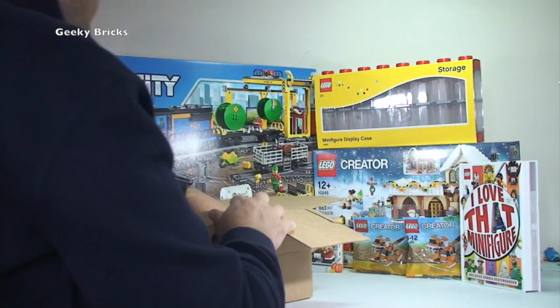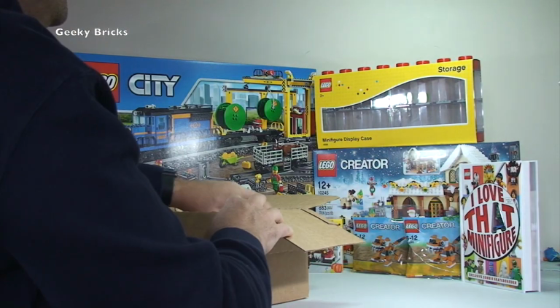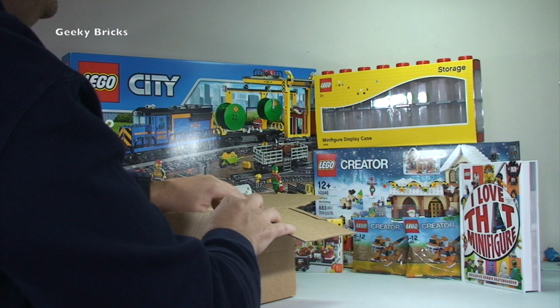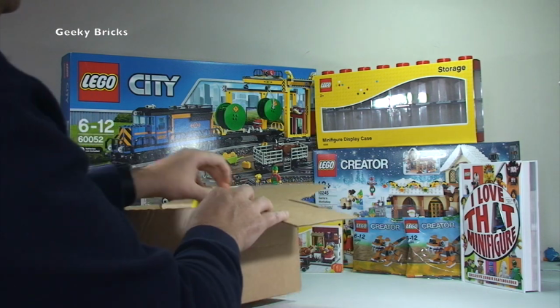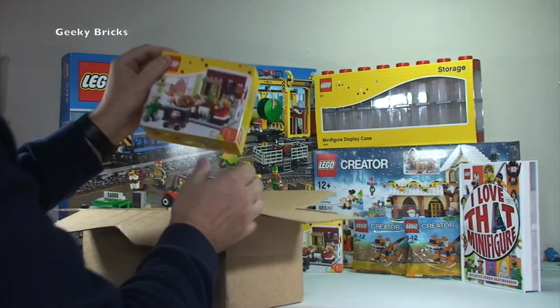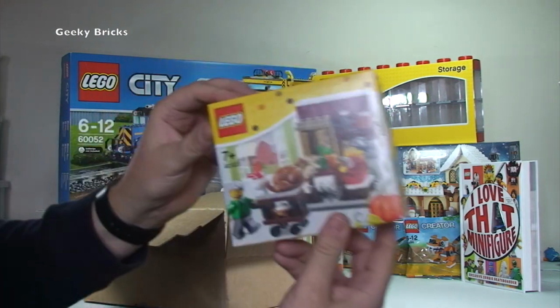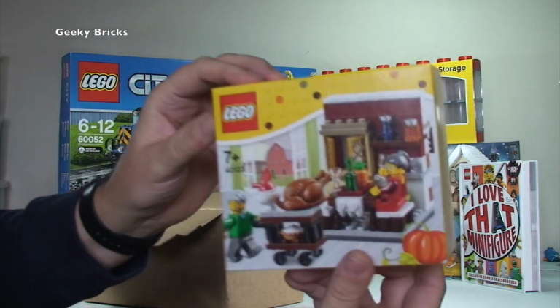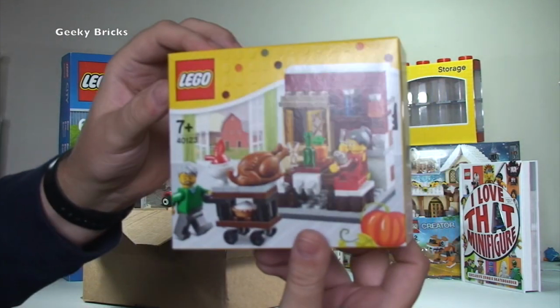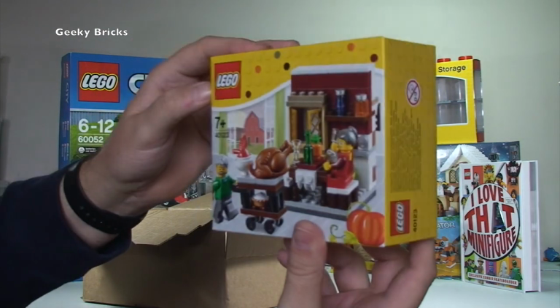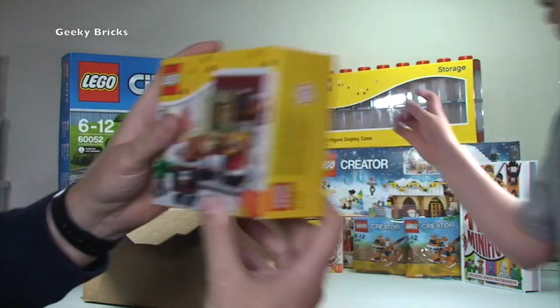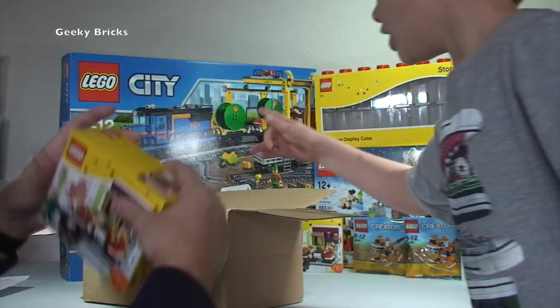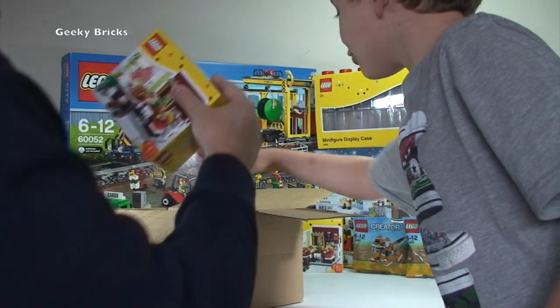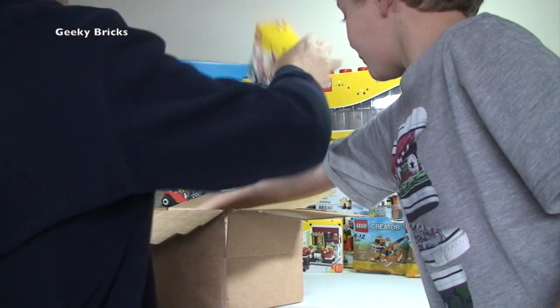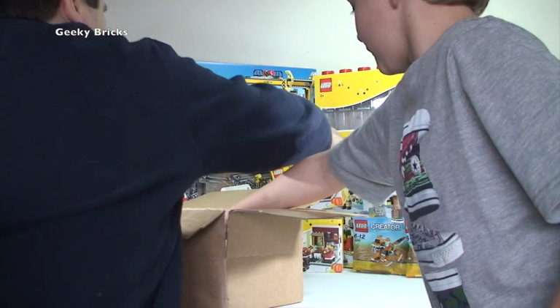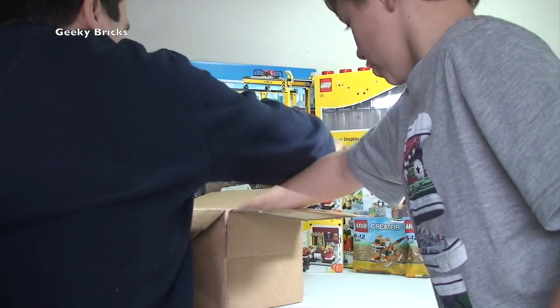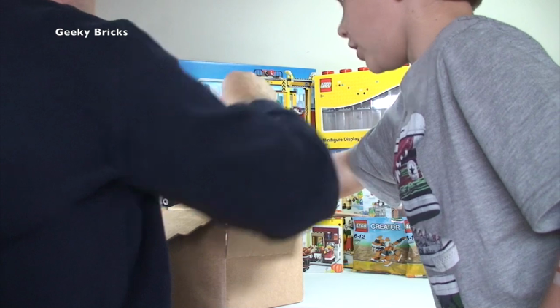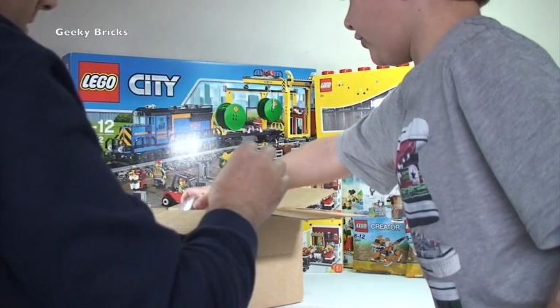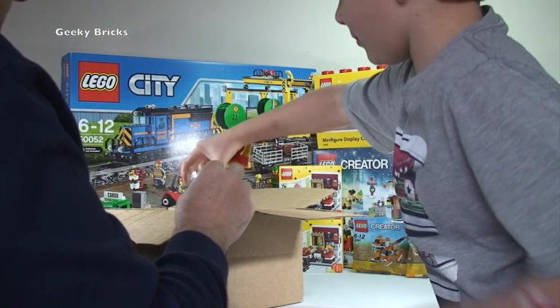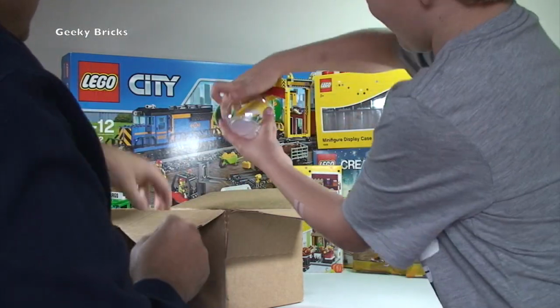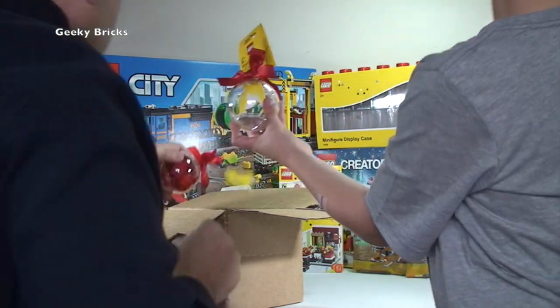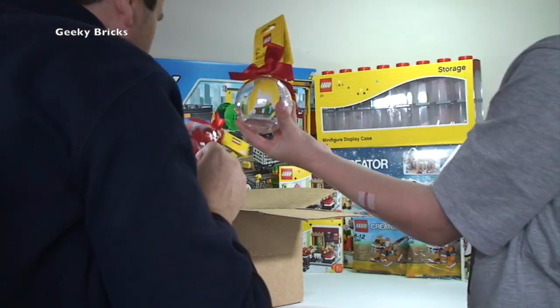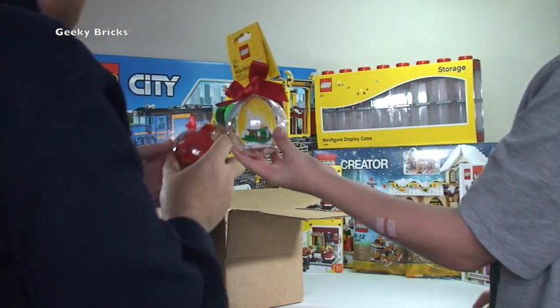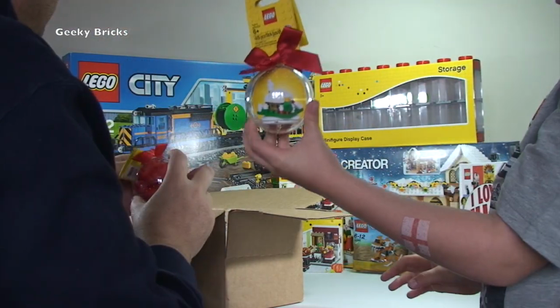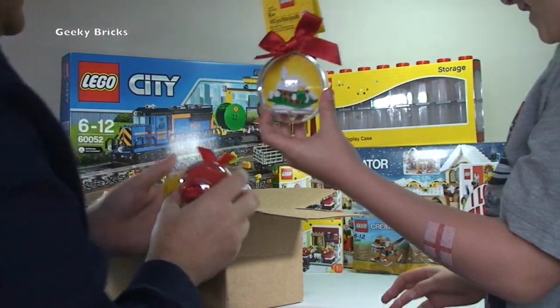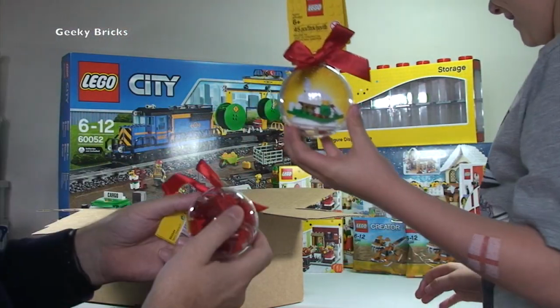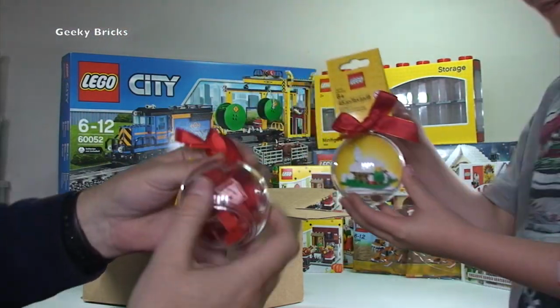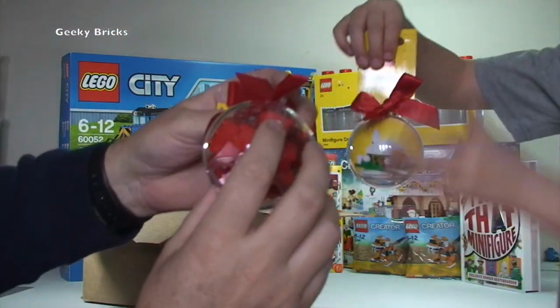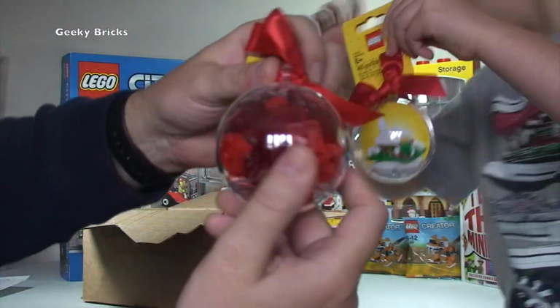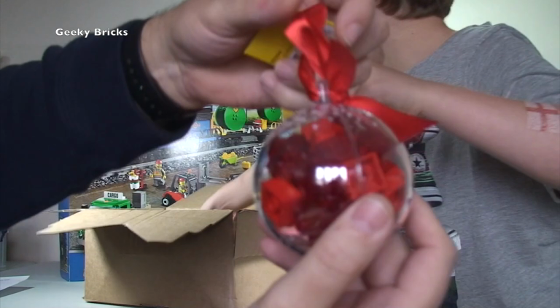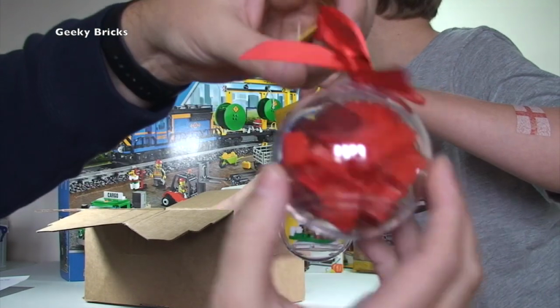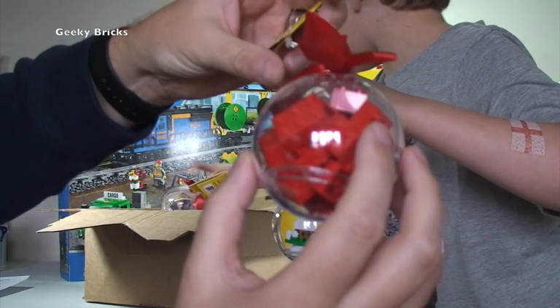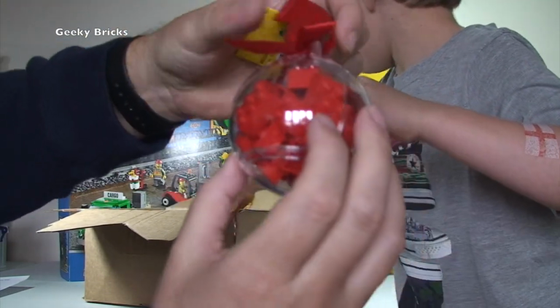We've got another Thanksgiving dinner set. I do like these little sets. And it's Christmas — Christmas is coming! We've got the baubles and a Christmas tree.